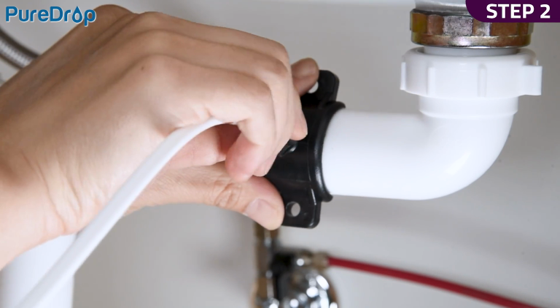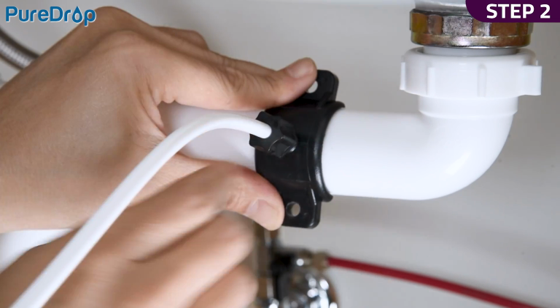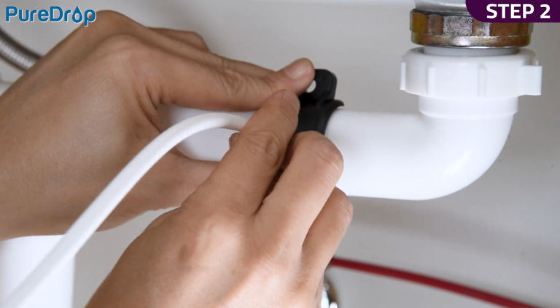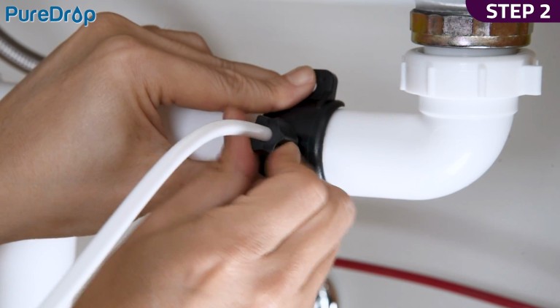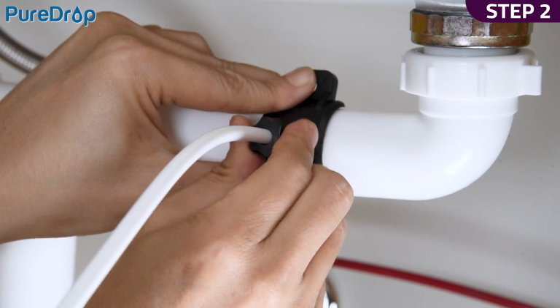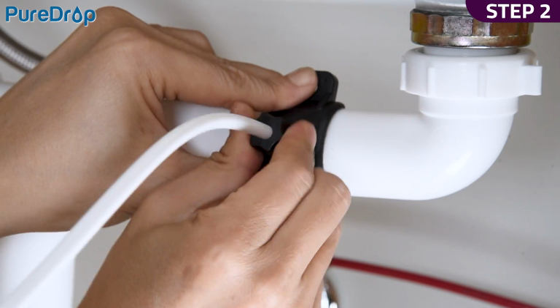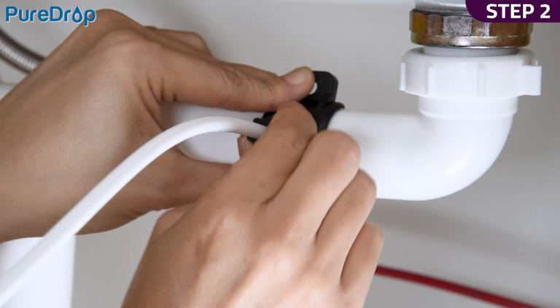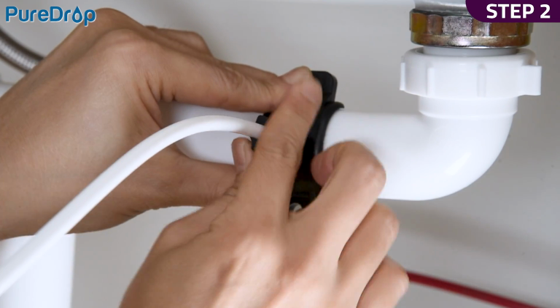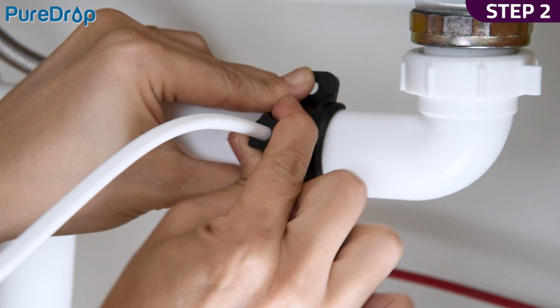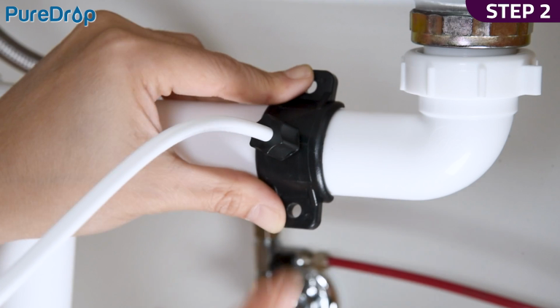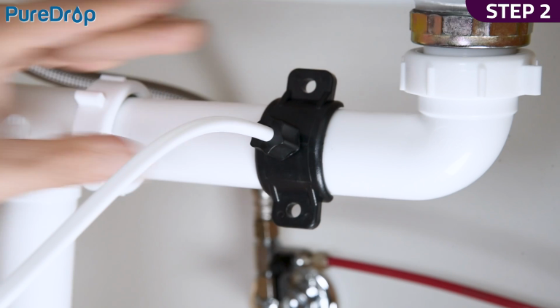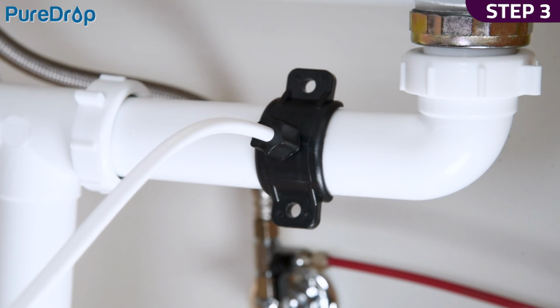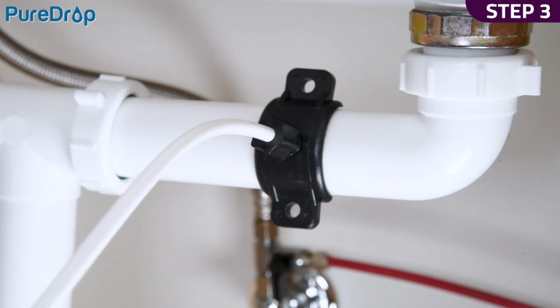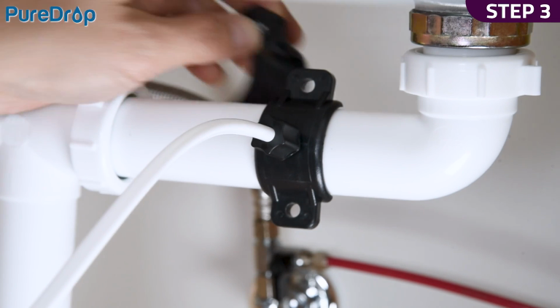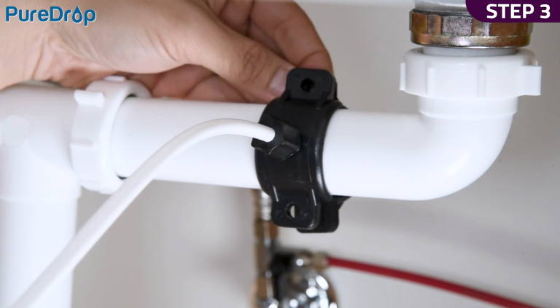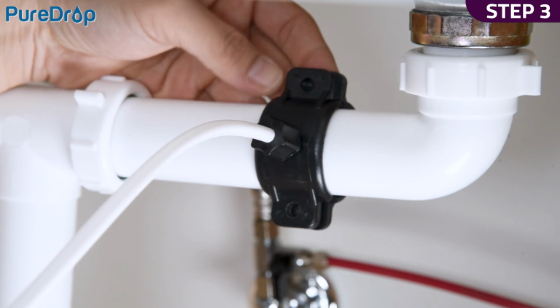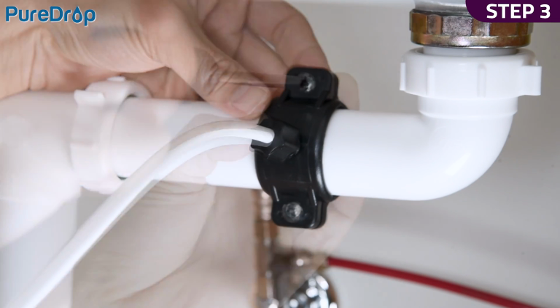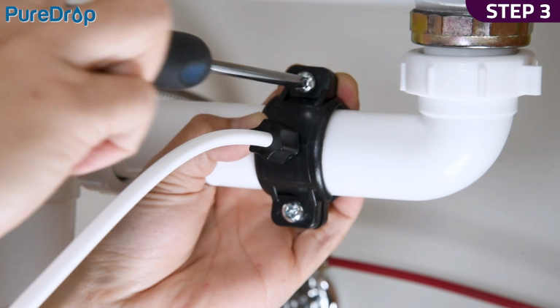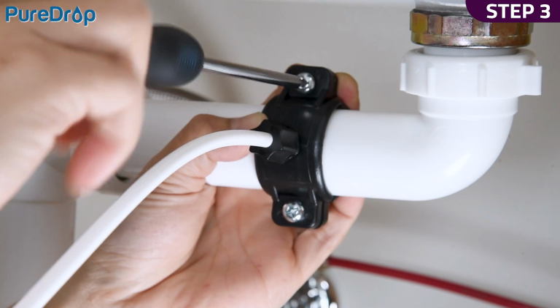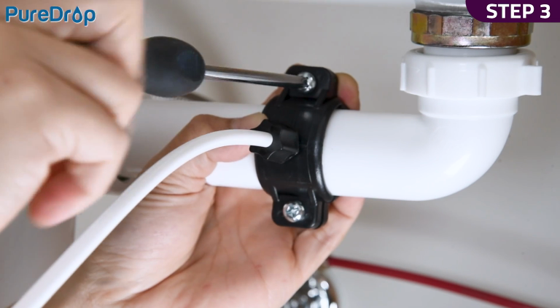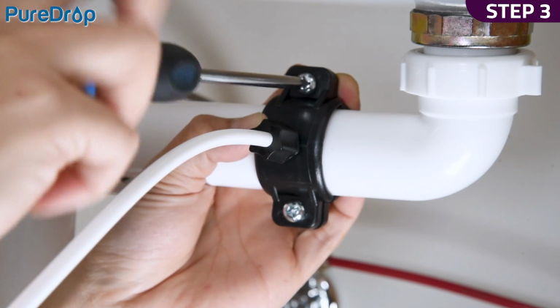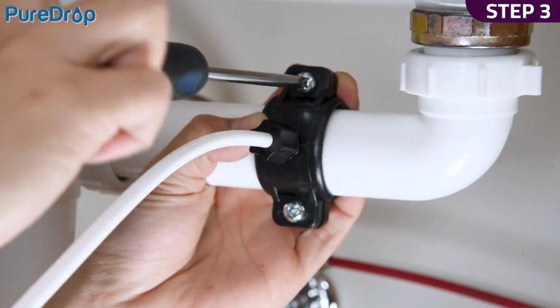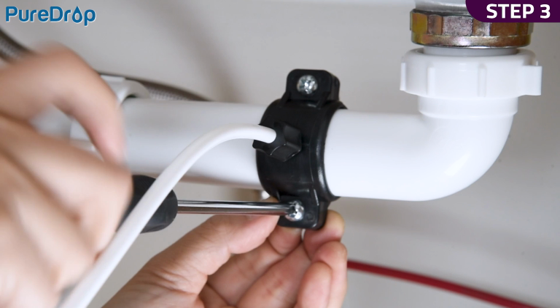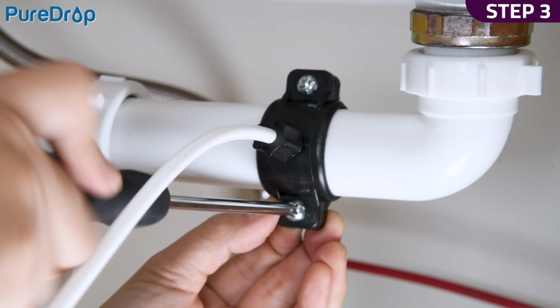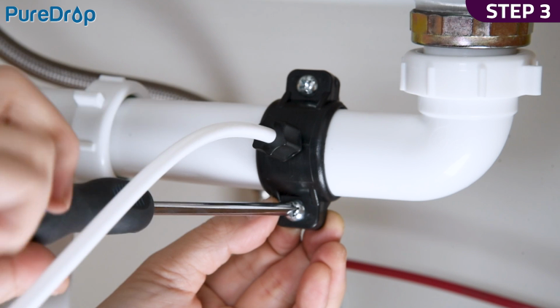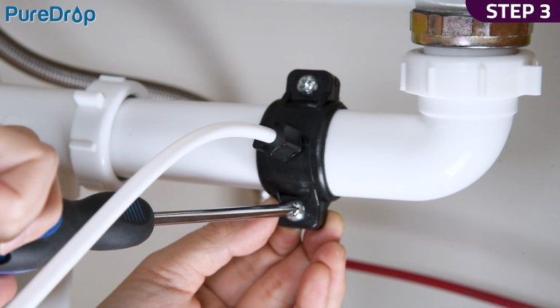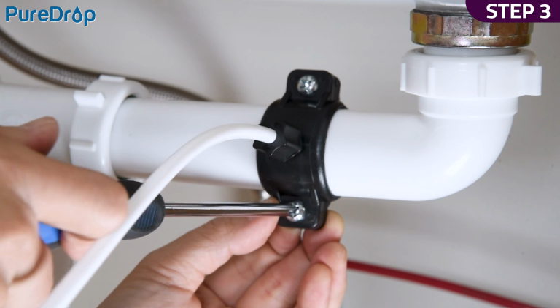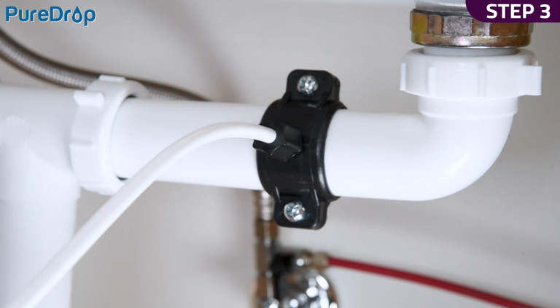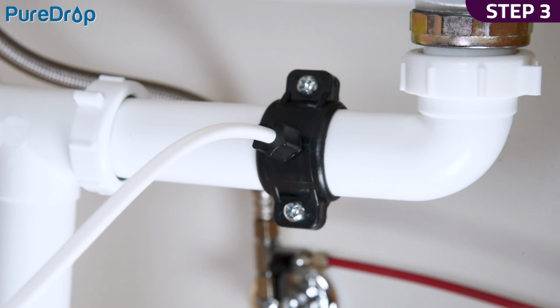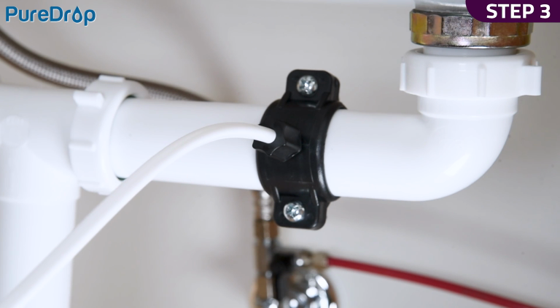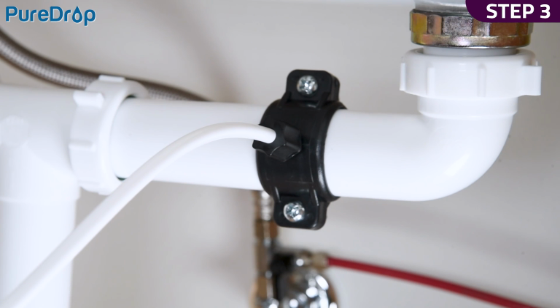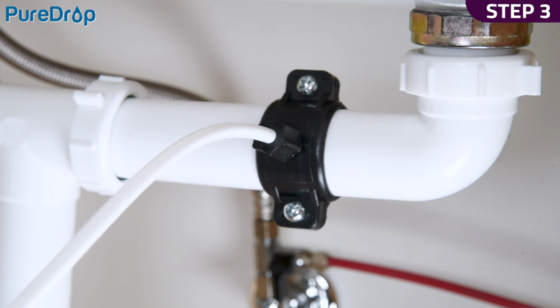Unscrew the nut and insert the tubing through the drain saddle to the drain pipe. Reinstall the nut. Step 3. Install the back plate and tighten the two screws with hex nuts. Pull the tubing lightly to ensure it is secure.